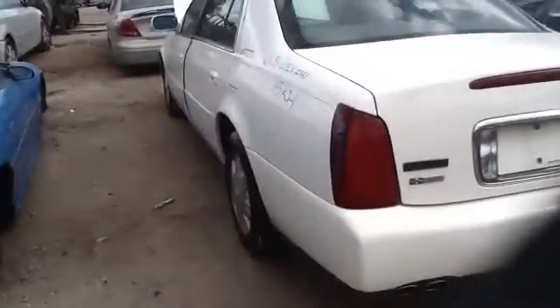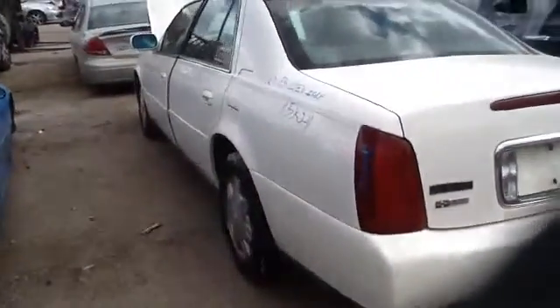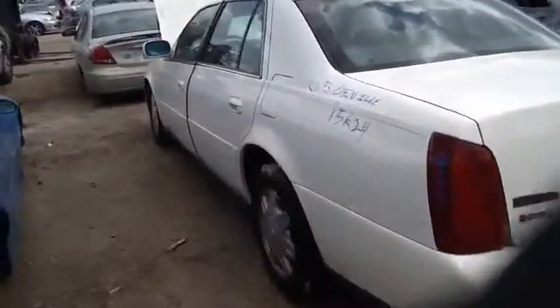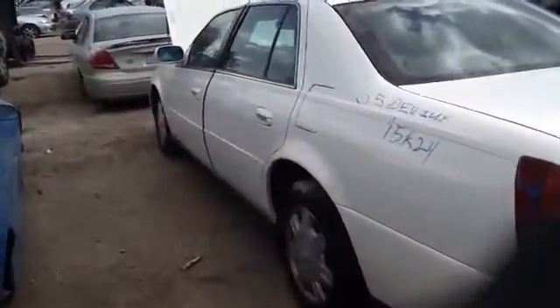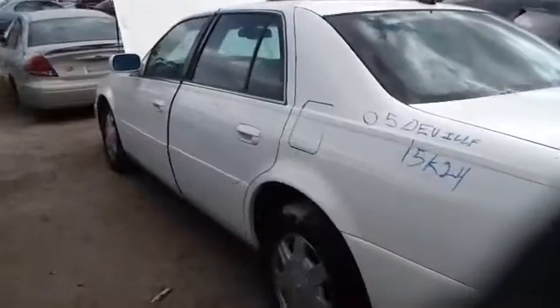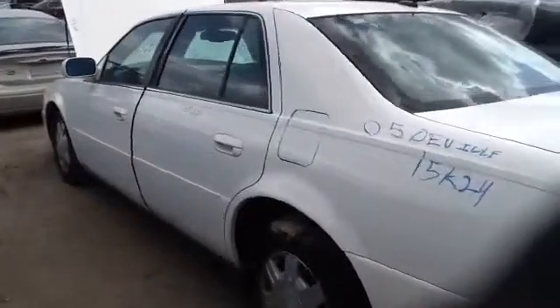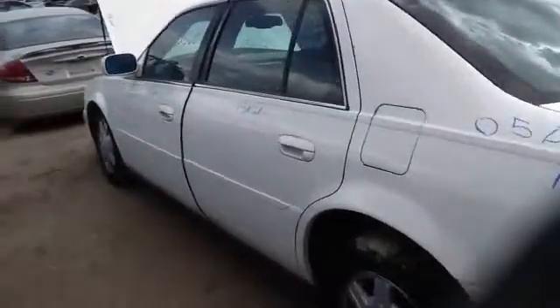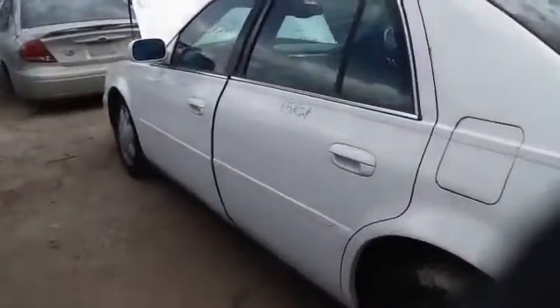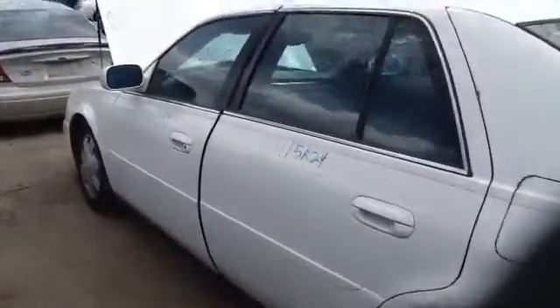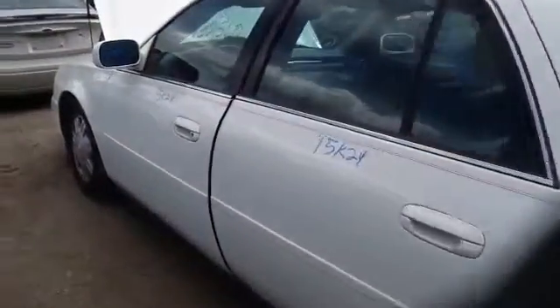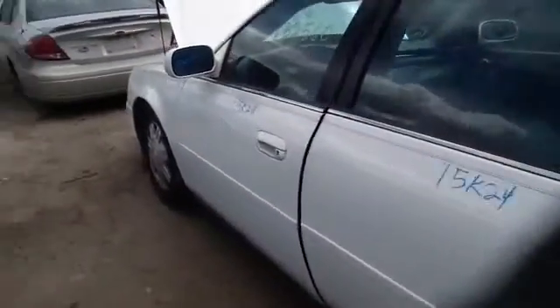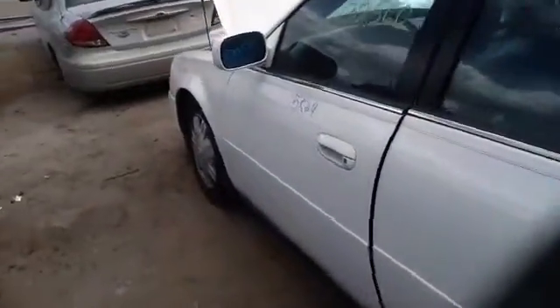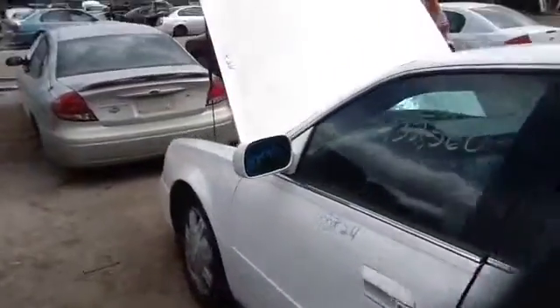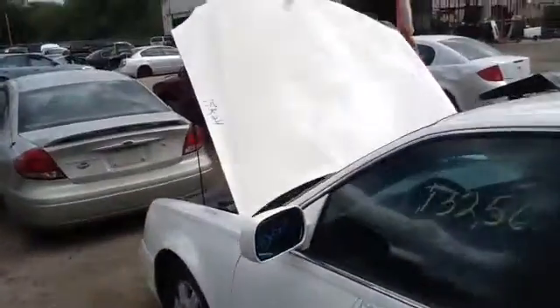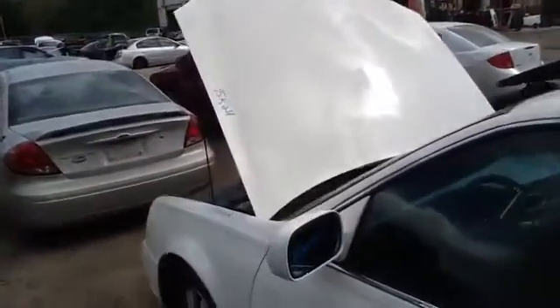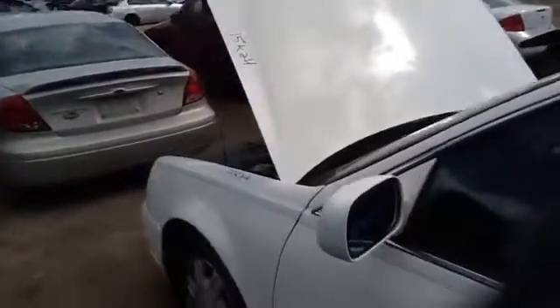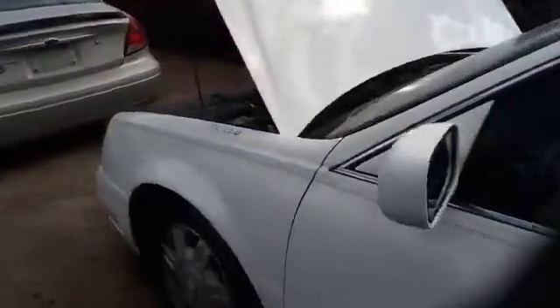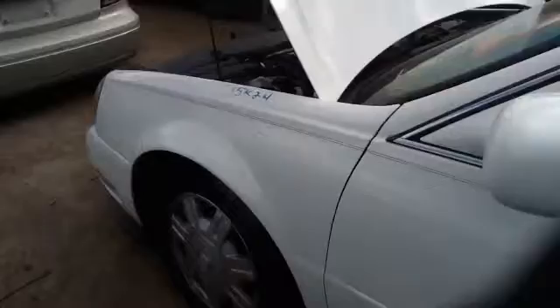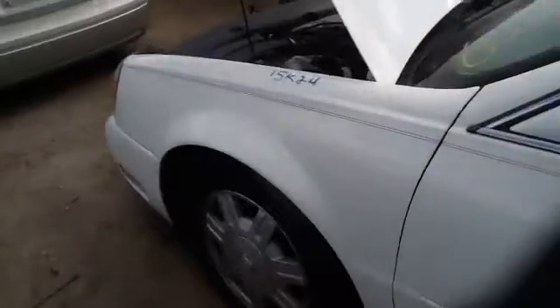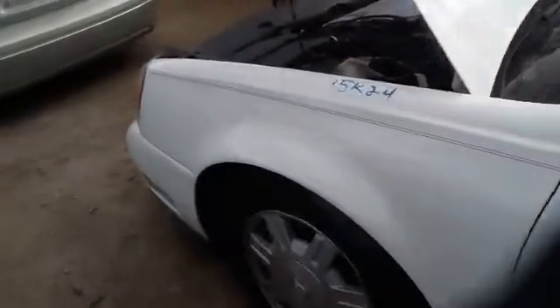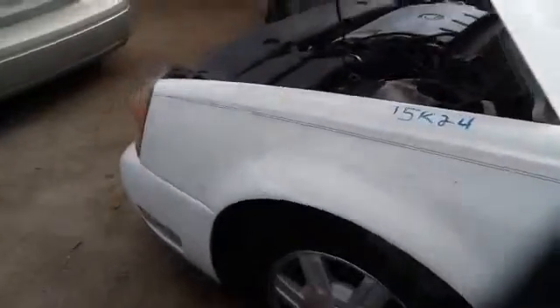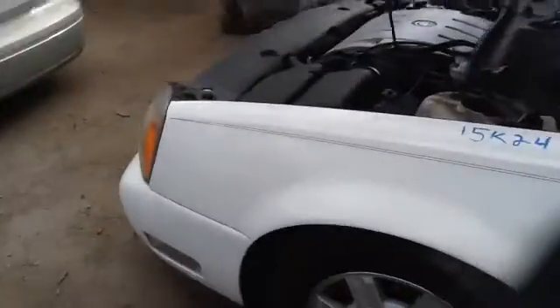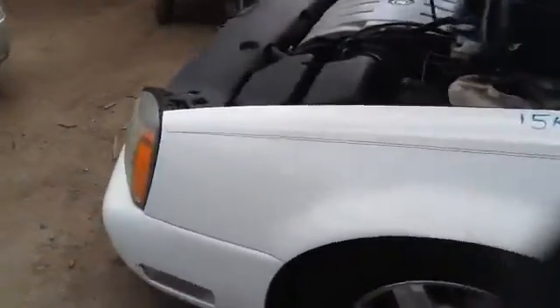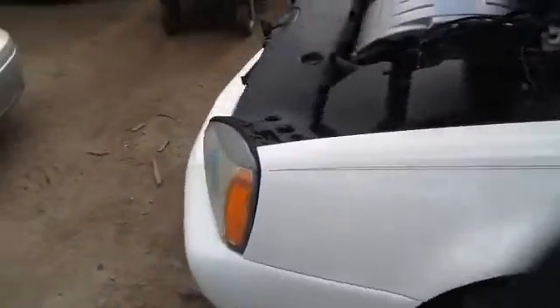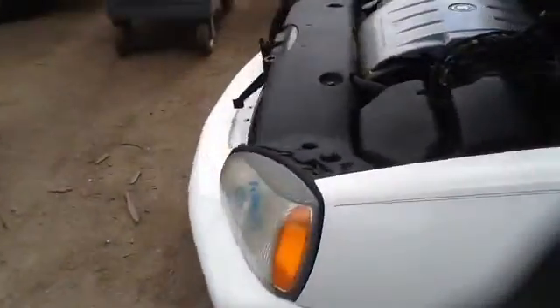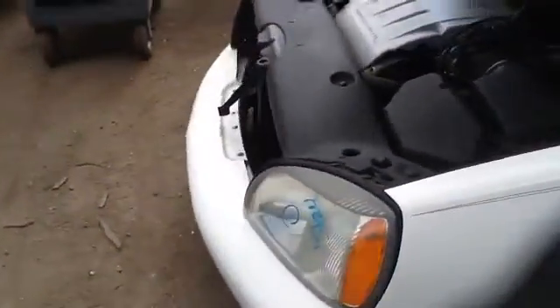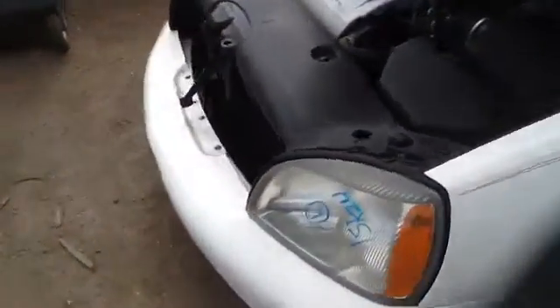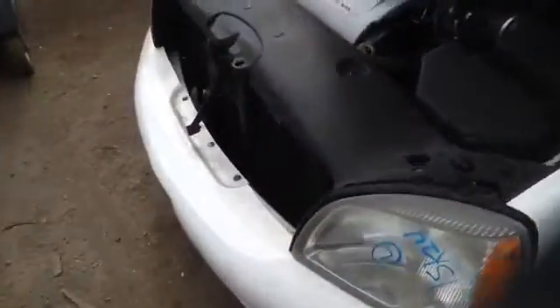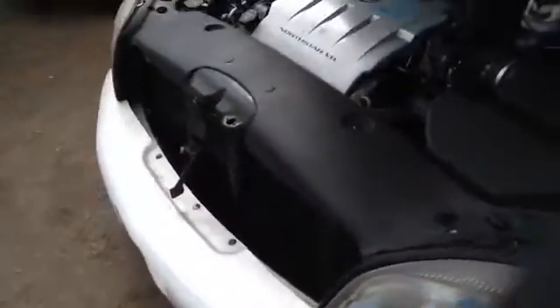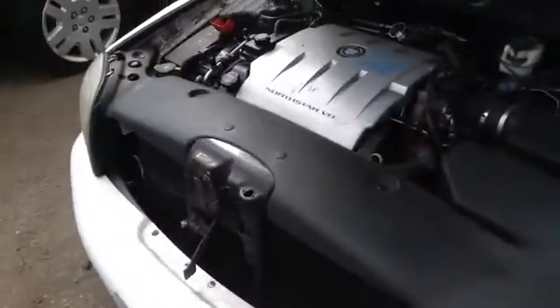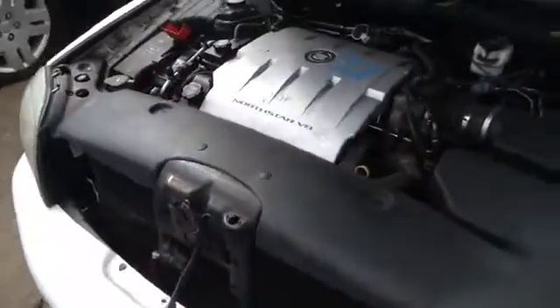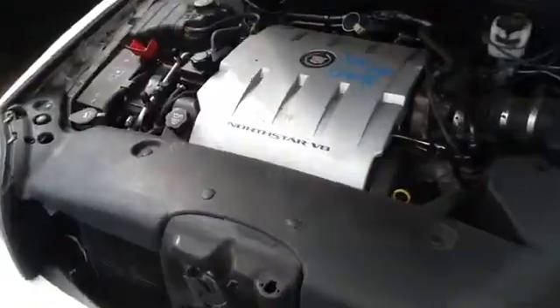Nice clean driver's quarter panel, driver's side front and rear doors, nice clean hood. Driver's fender and headlight, and we'll take a look at this 4.6.